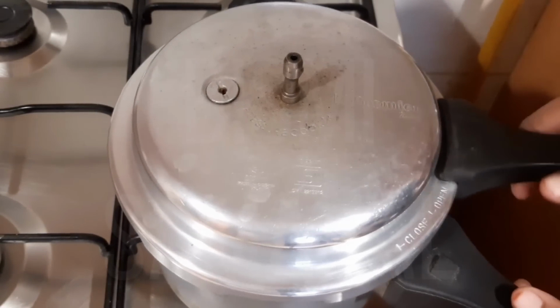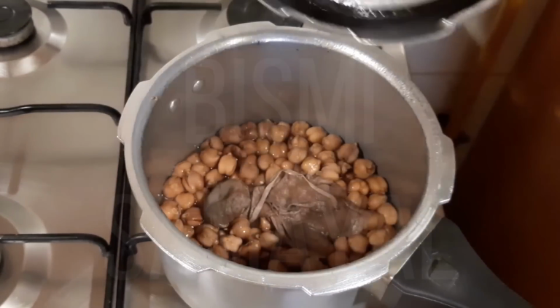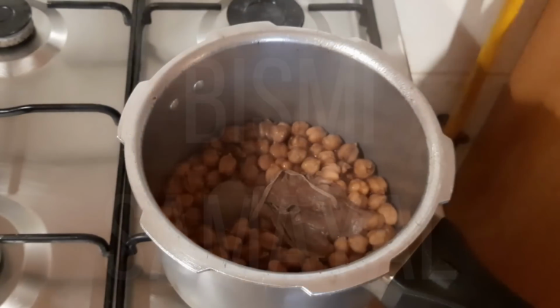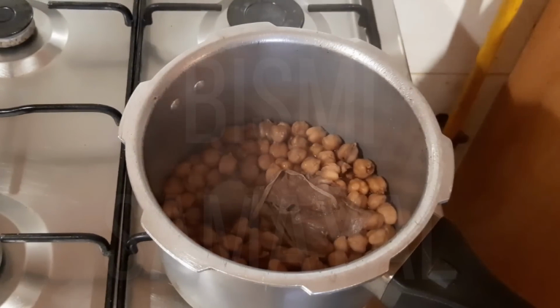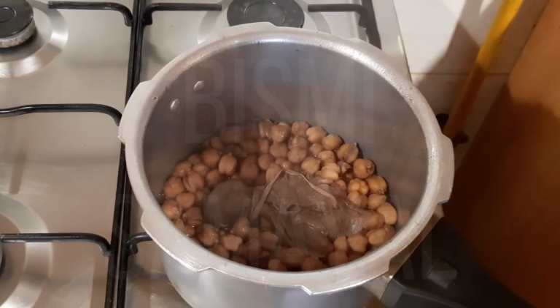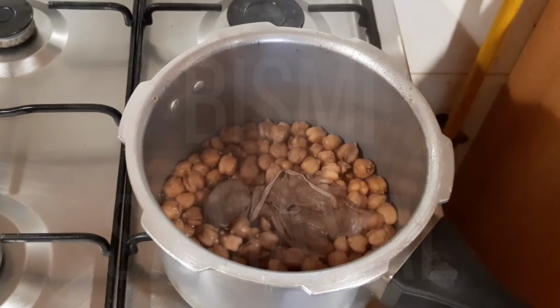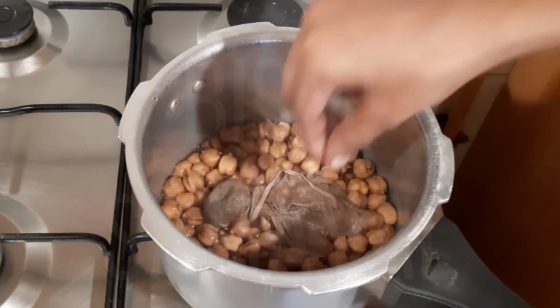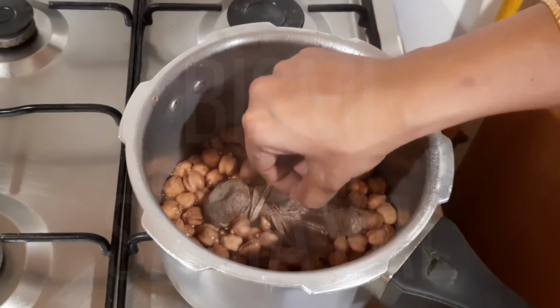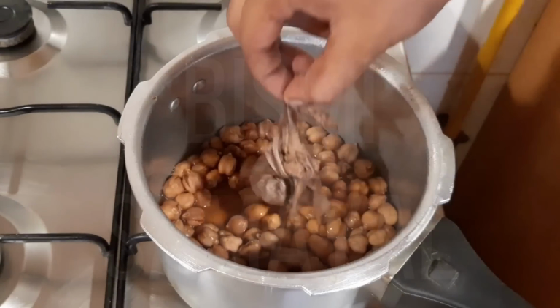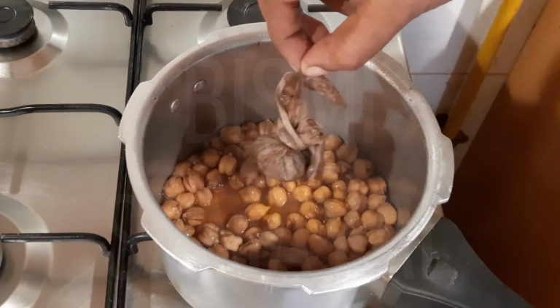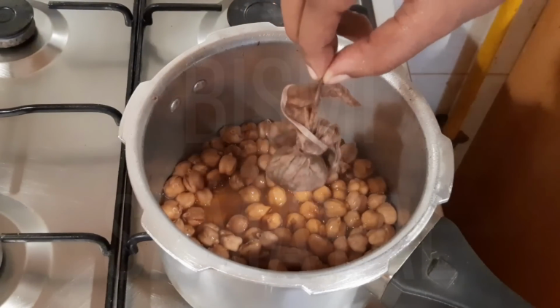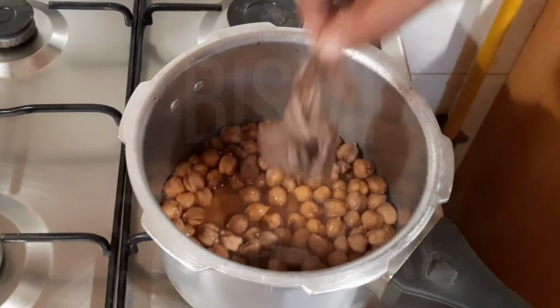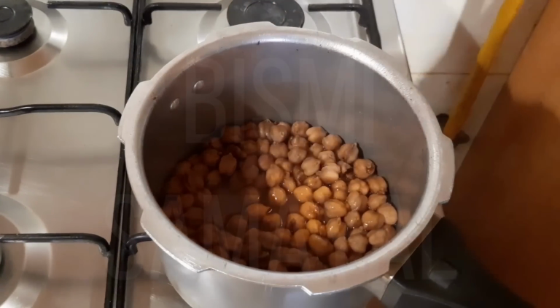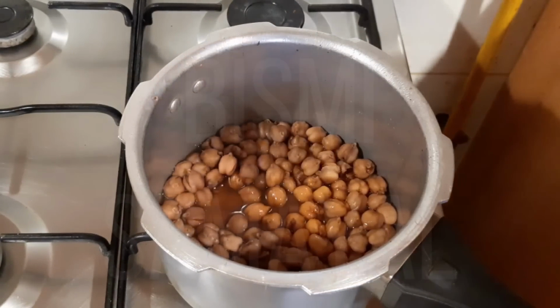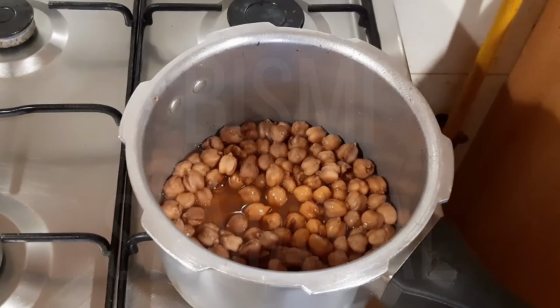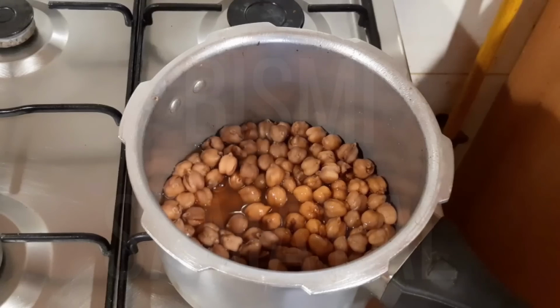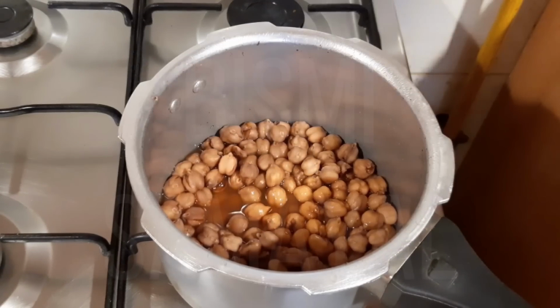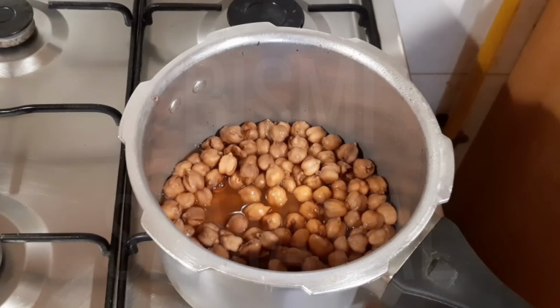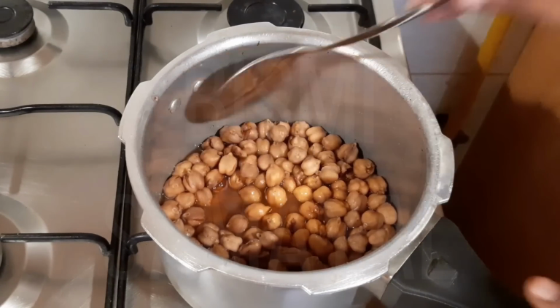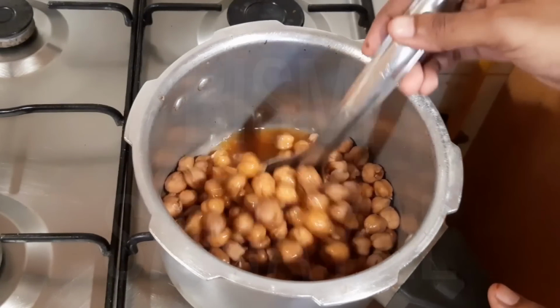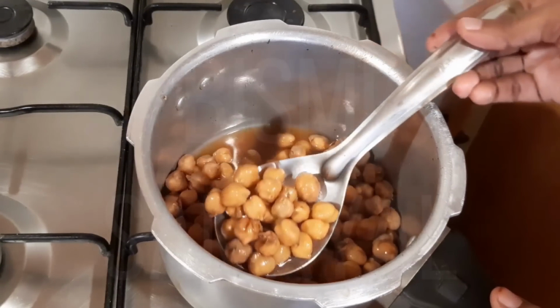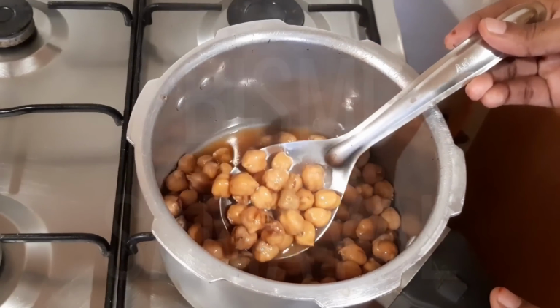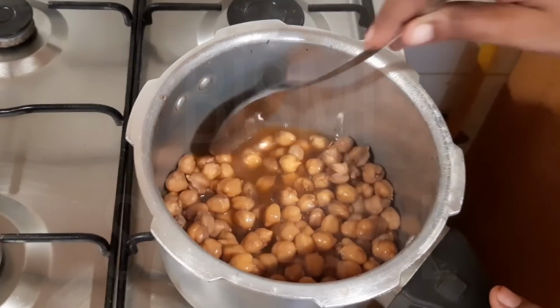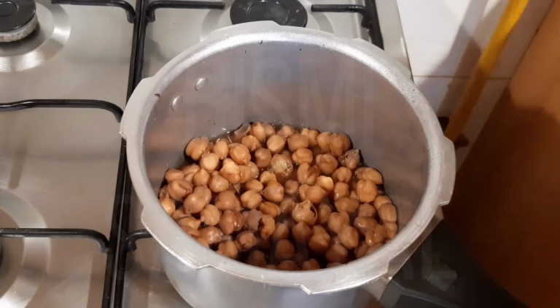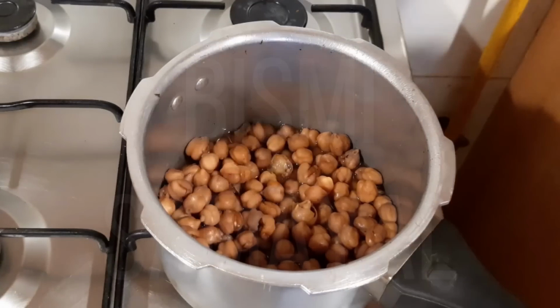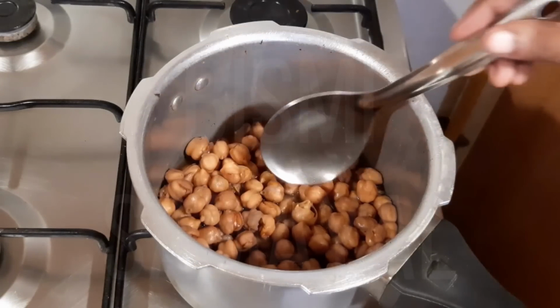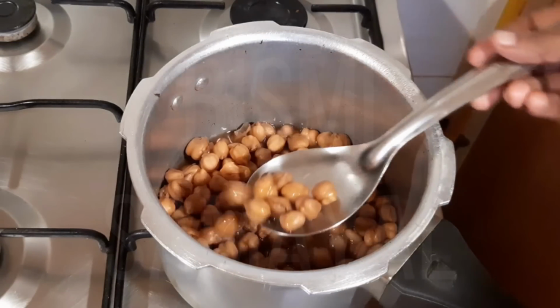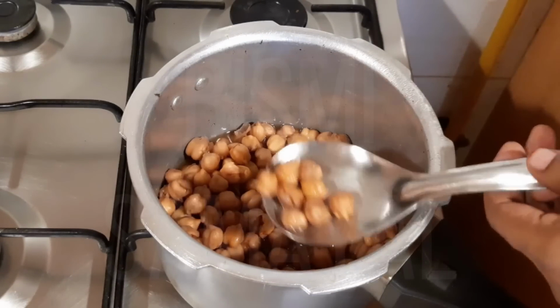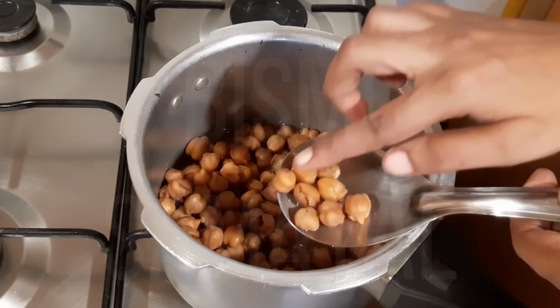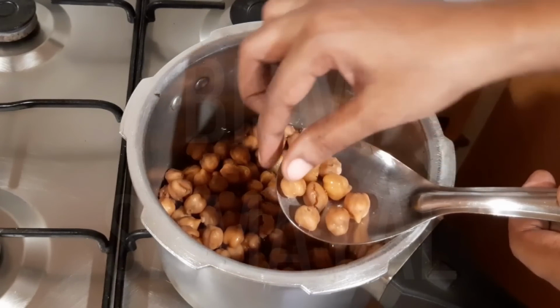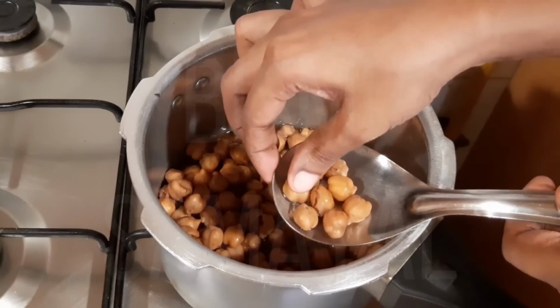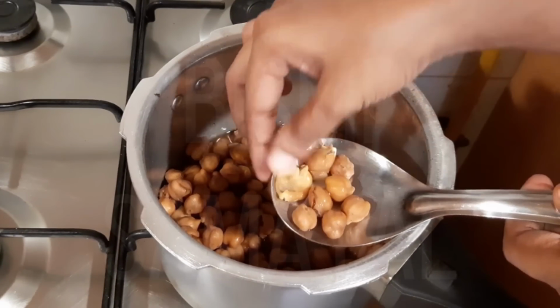Let's open it up. The seeds have a beautiful color — it's a very good color. If you're using this for the channa masala gravy, it has a very tasty result. Let me know in the comments.